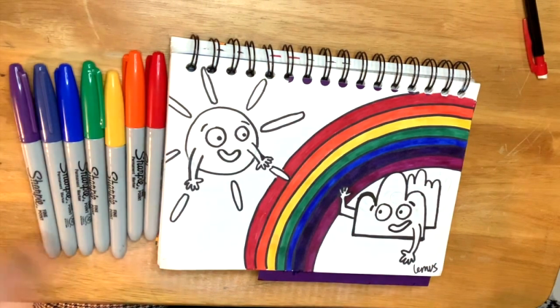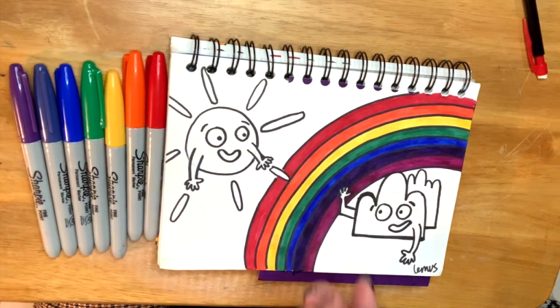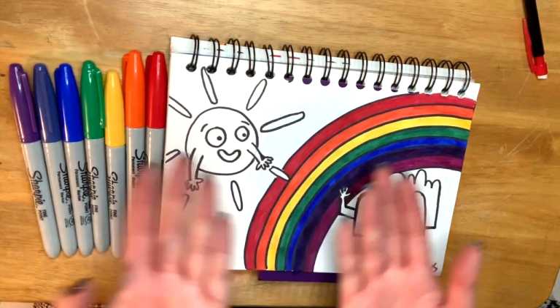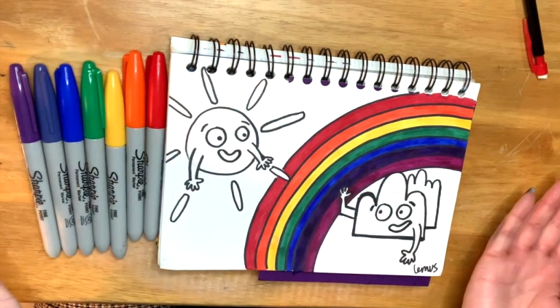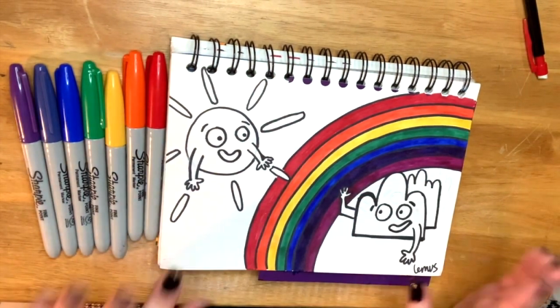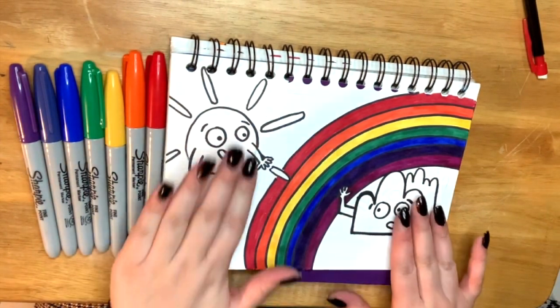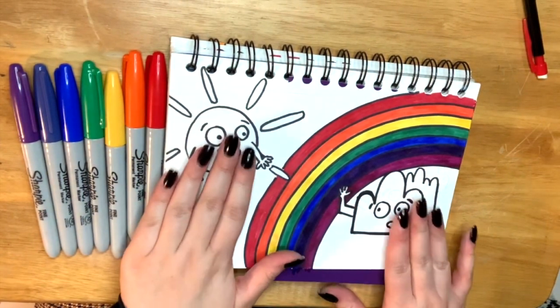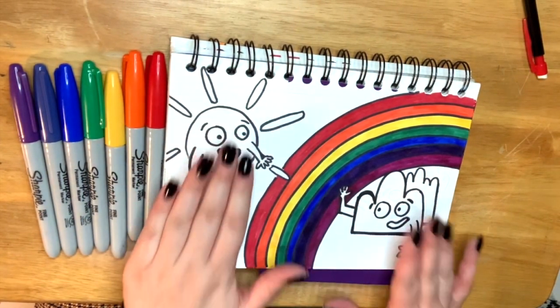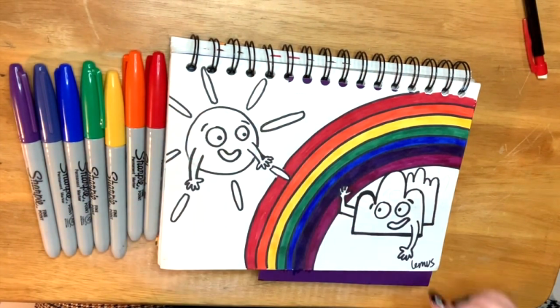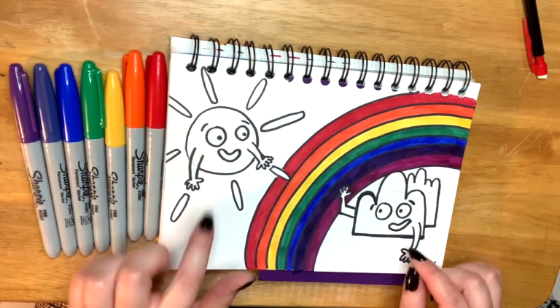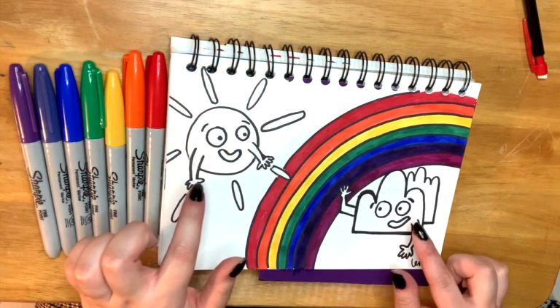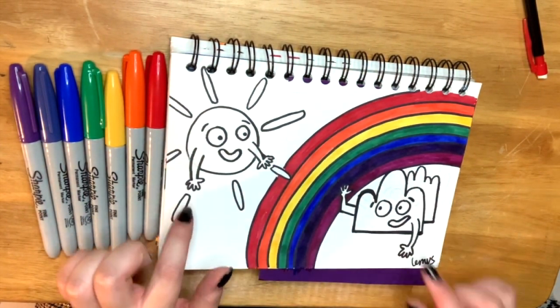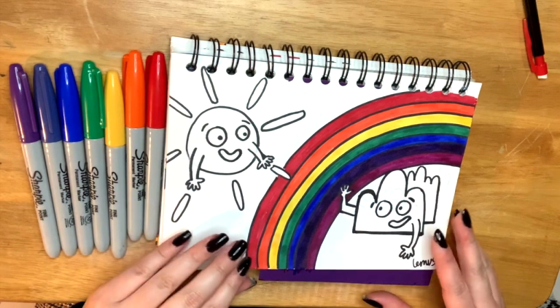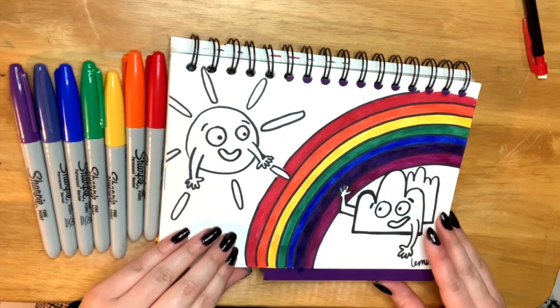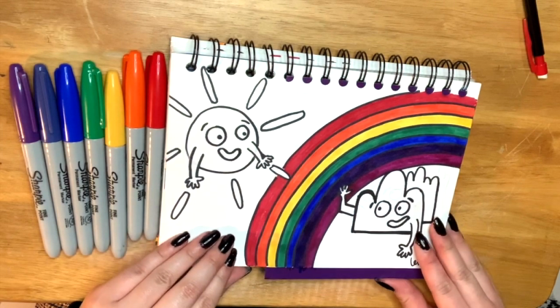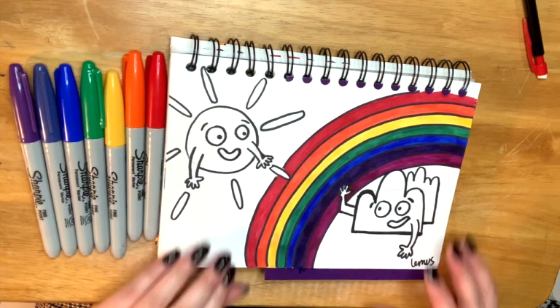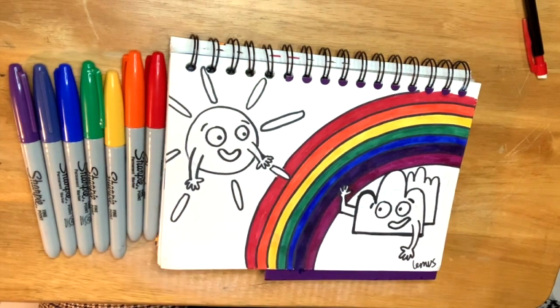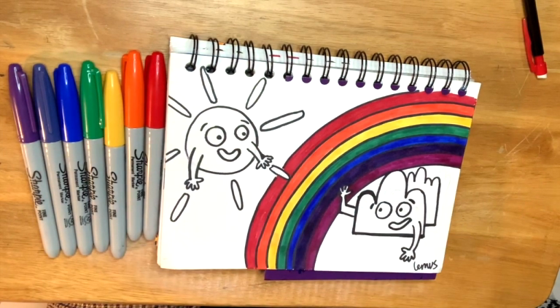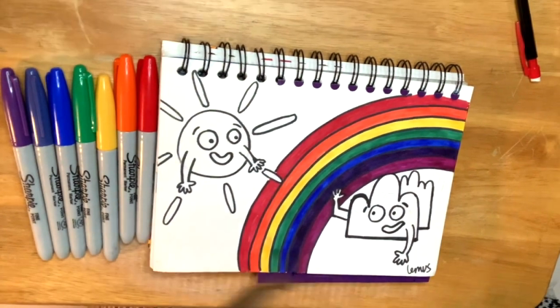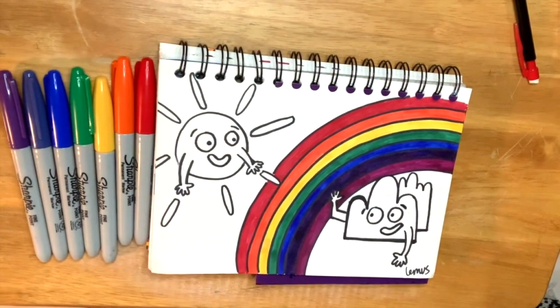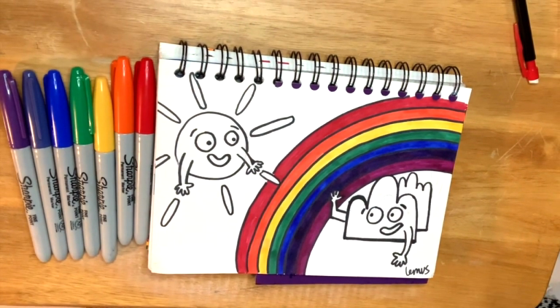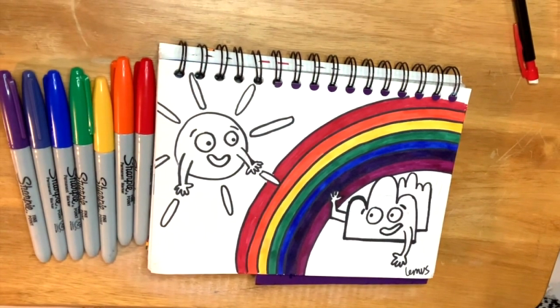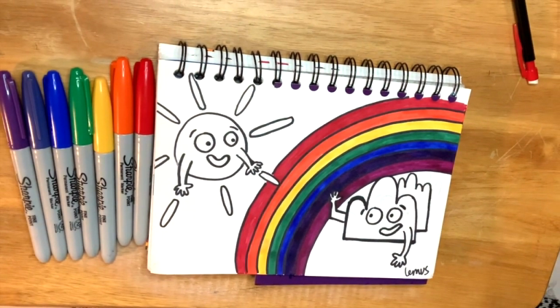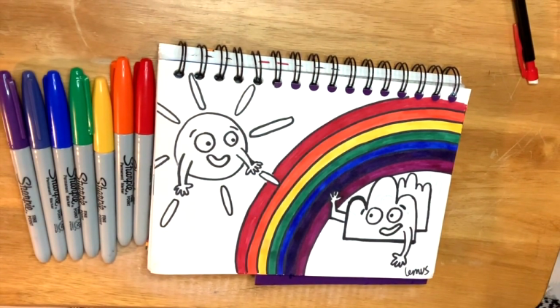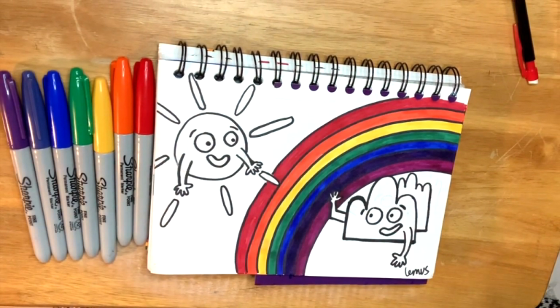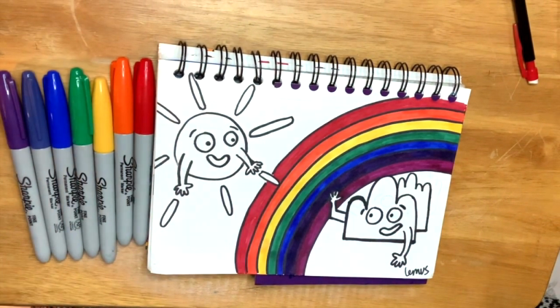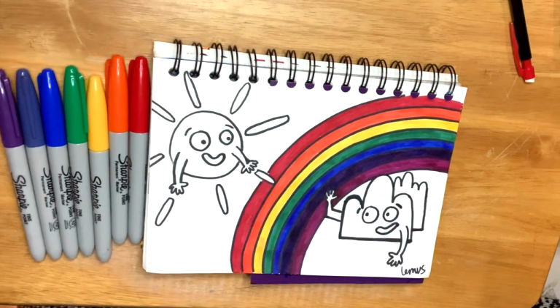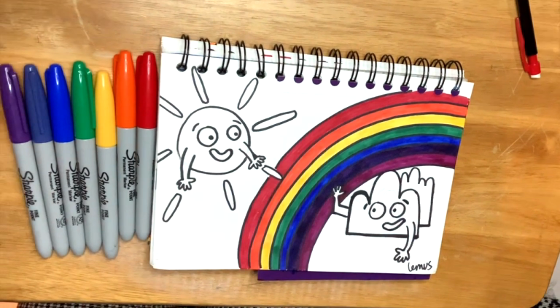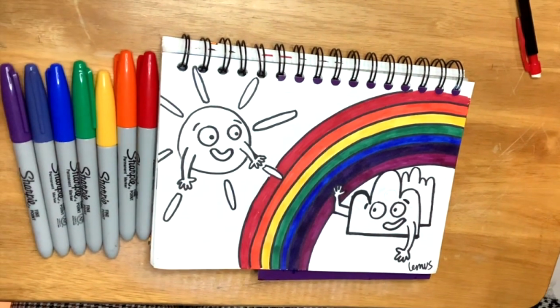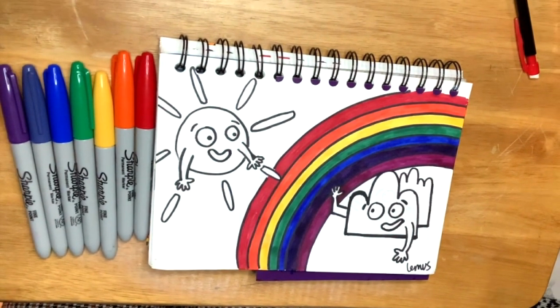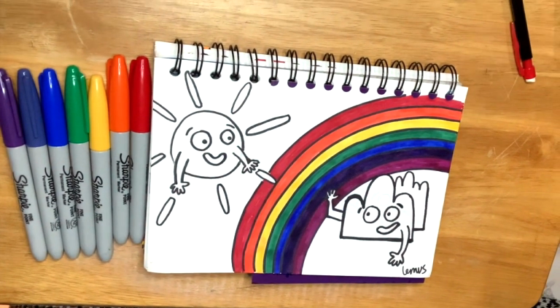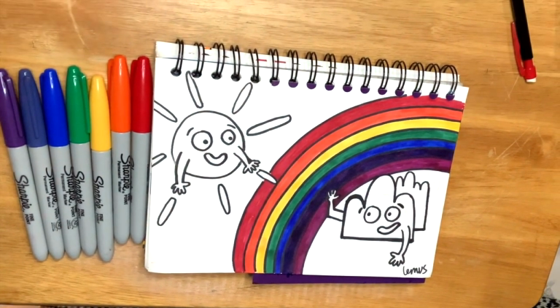Then you're all done. You can go ahead and color your sun and your cloud however you want. Y ahora terminamos. Pueden colorear su sol y nube del color que quieran.